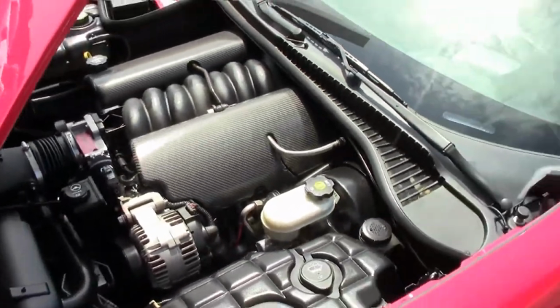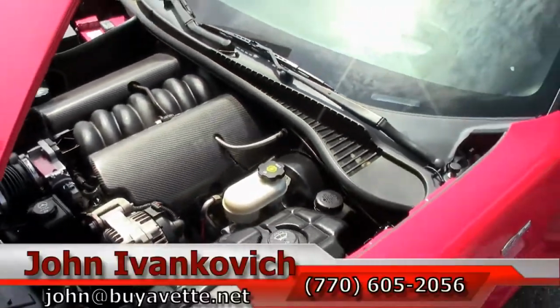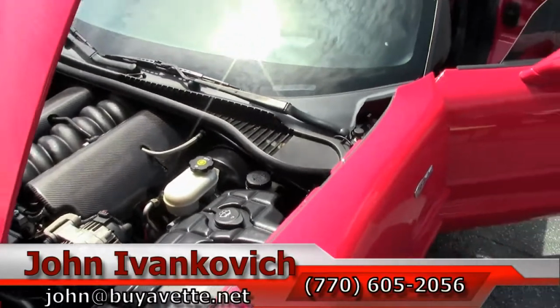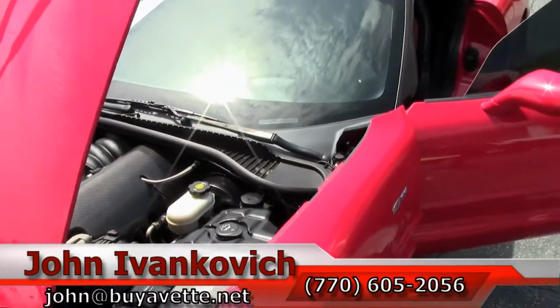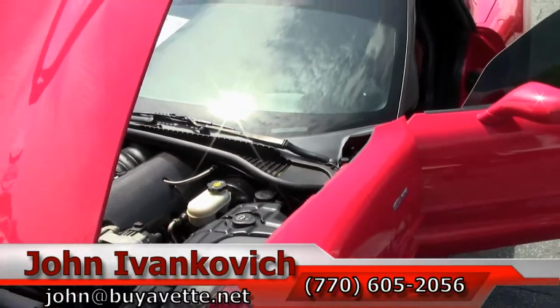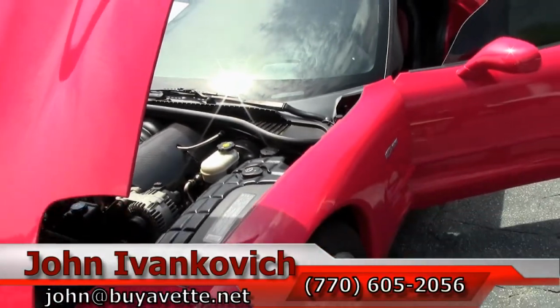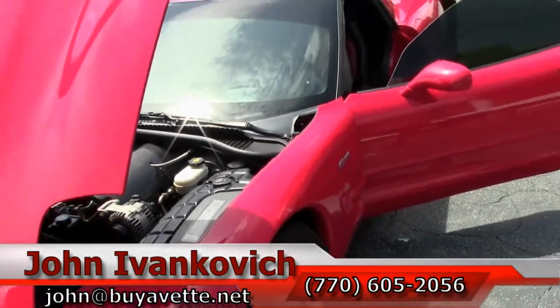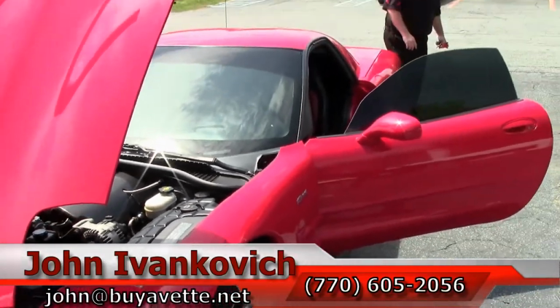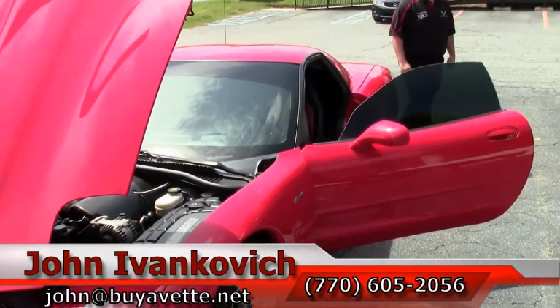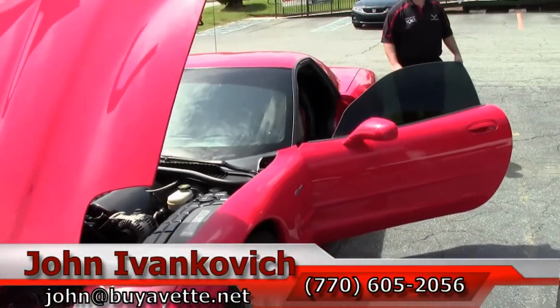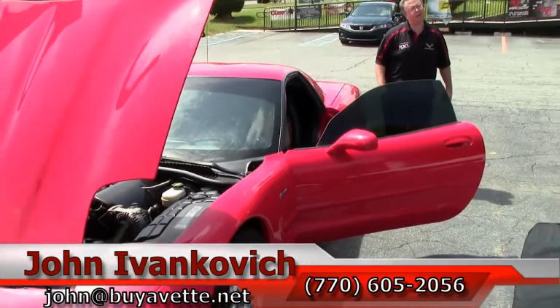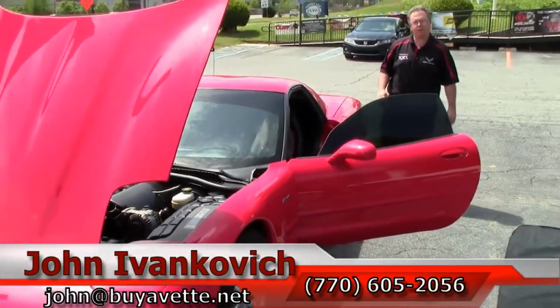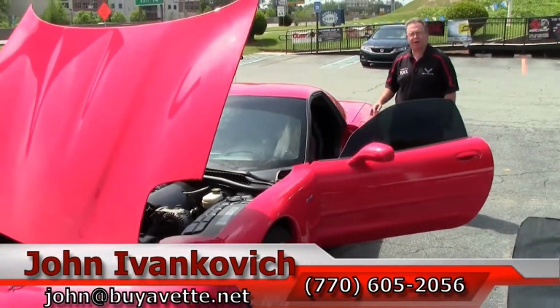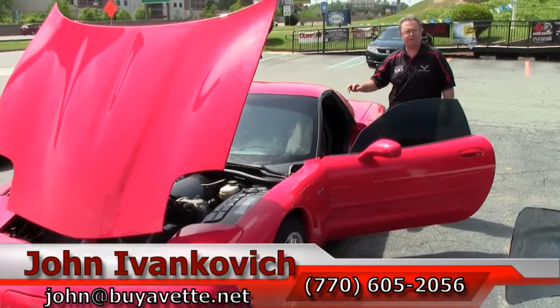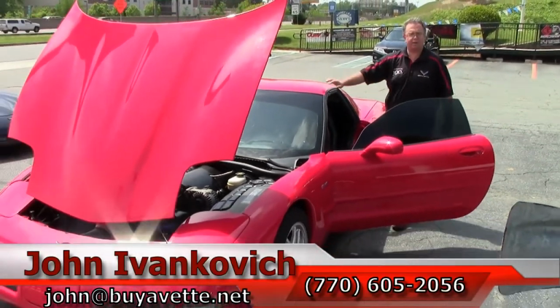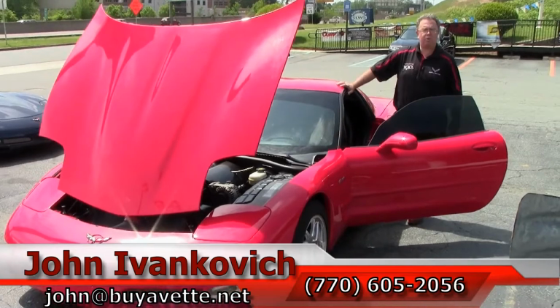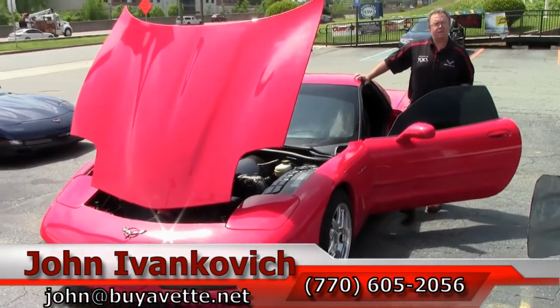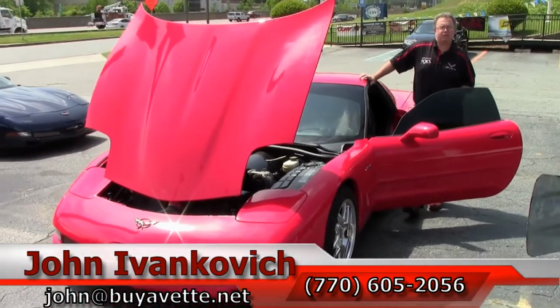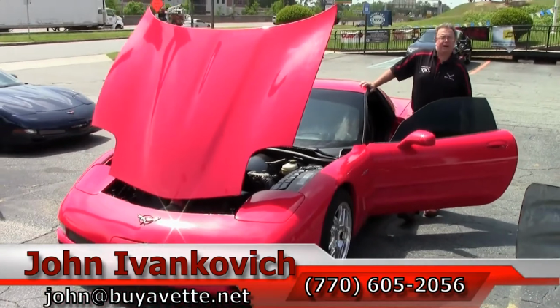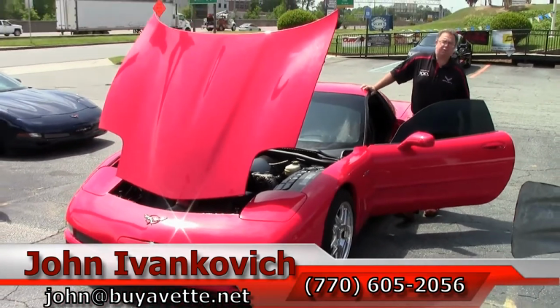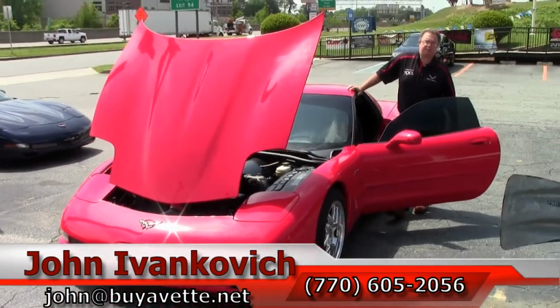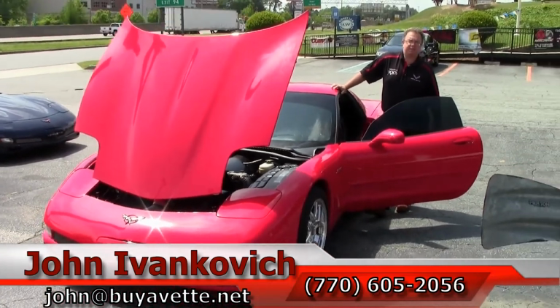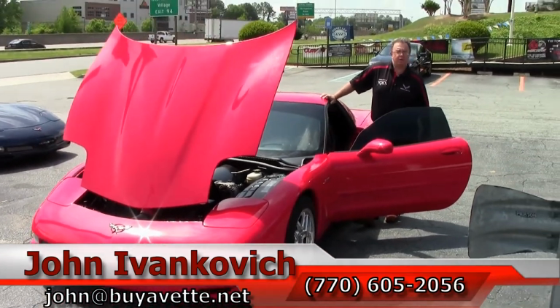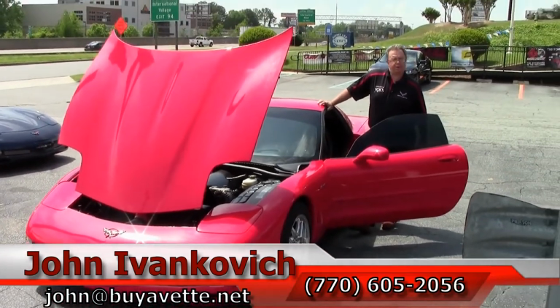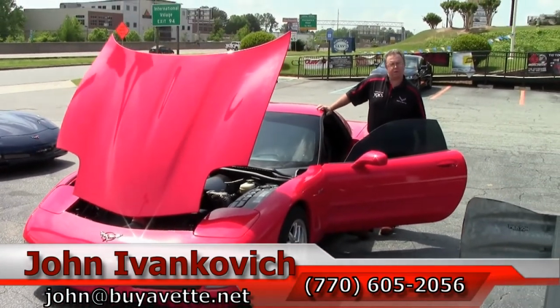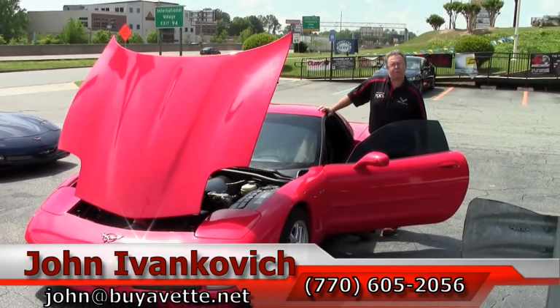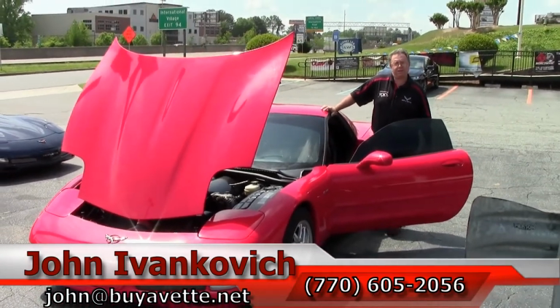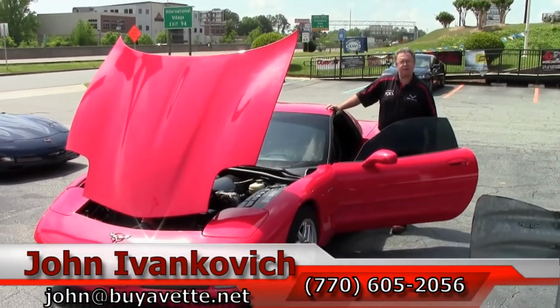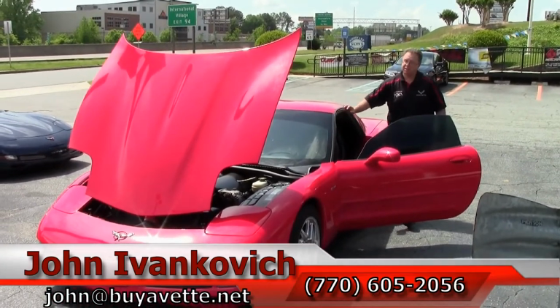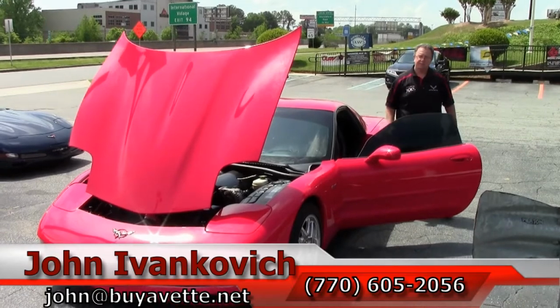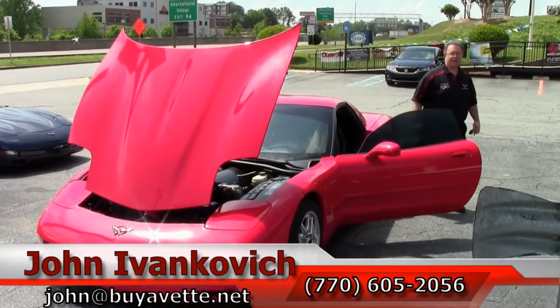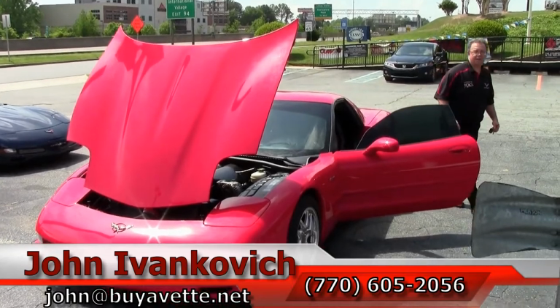This has forever been one of the most popular Corvettes ever made. If you are looking for one, give me a call at 770-605-2056 or email john at buyavet.net. We will see you out on the road.